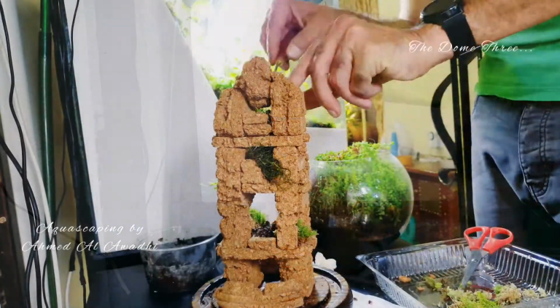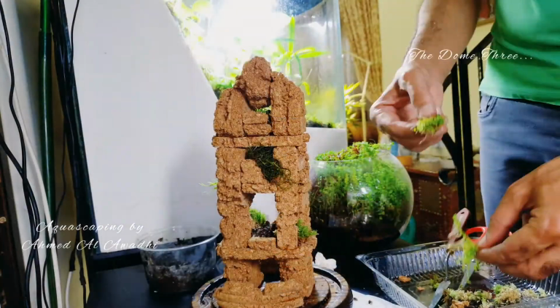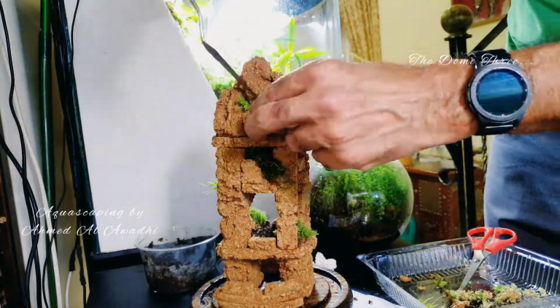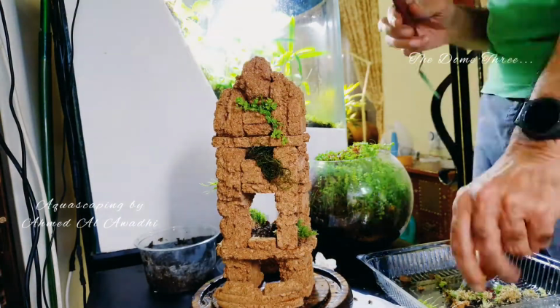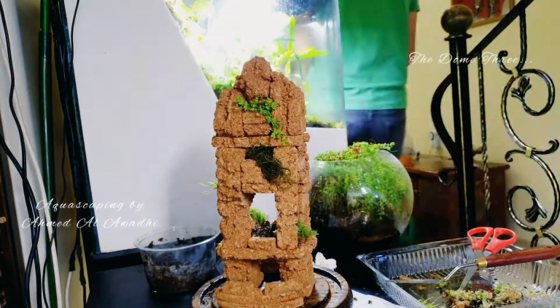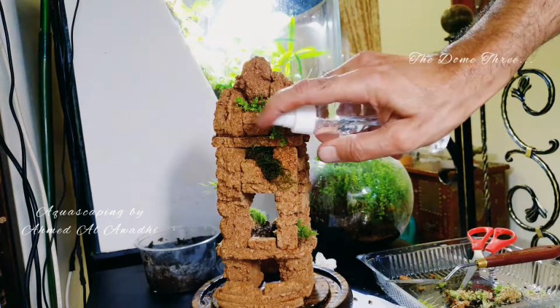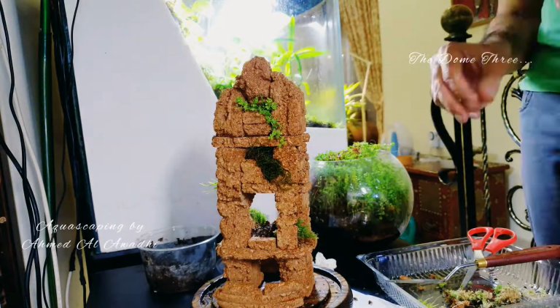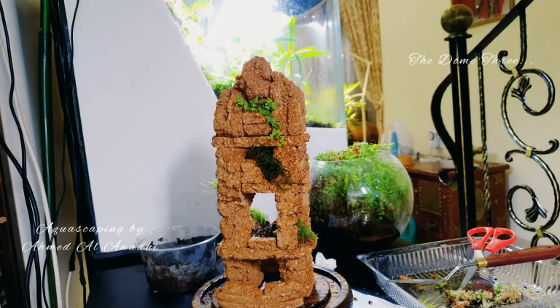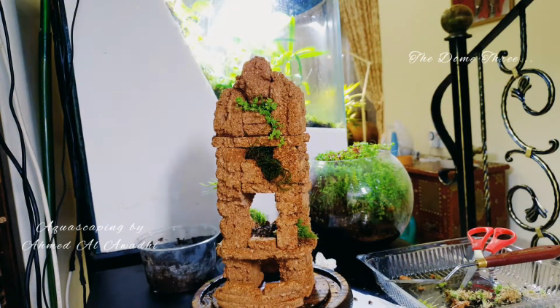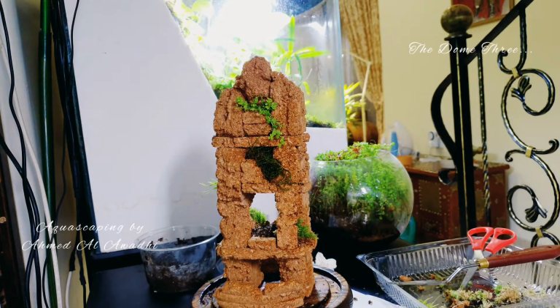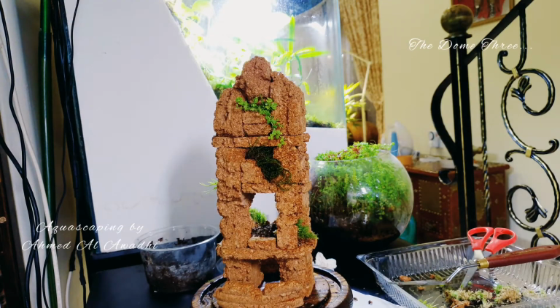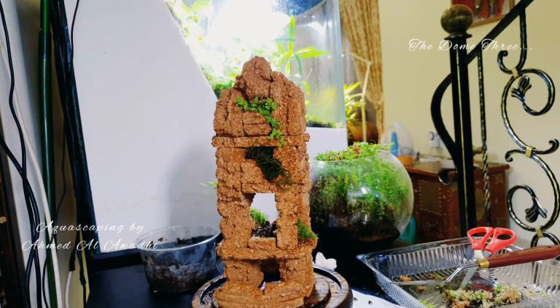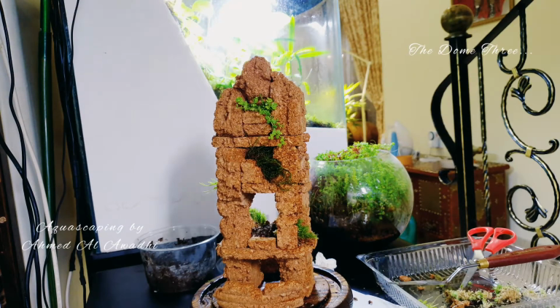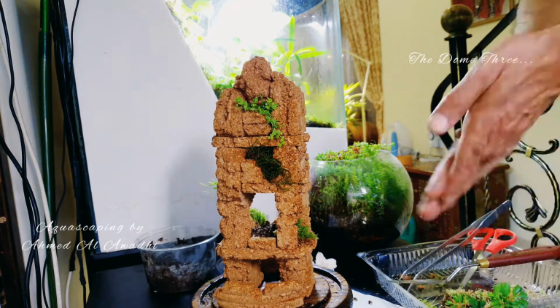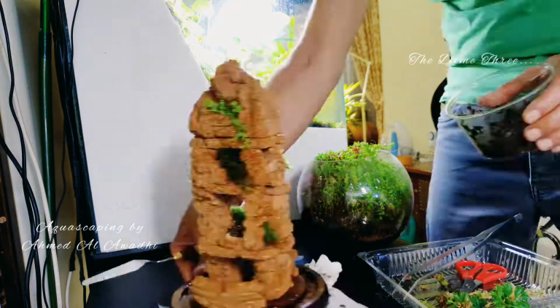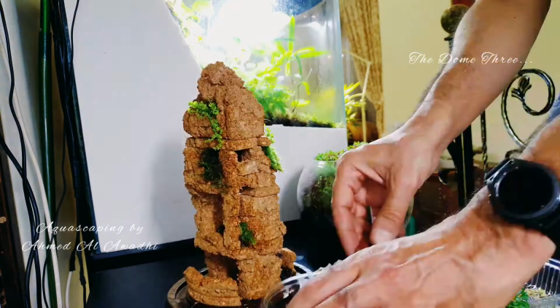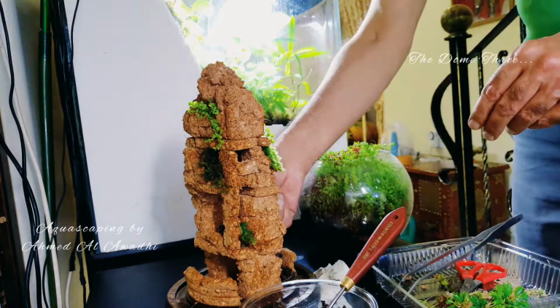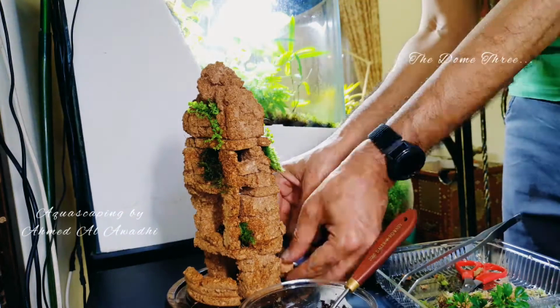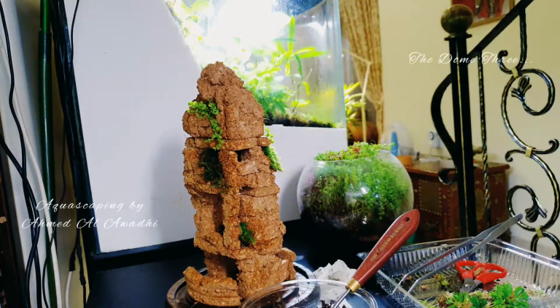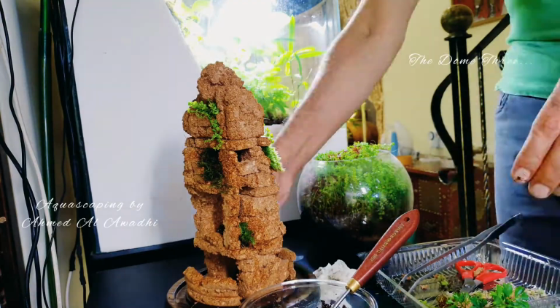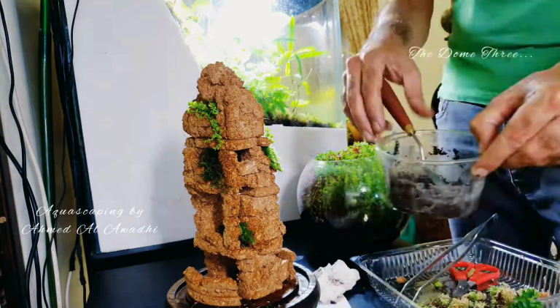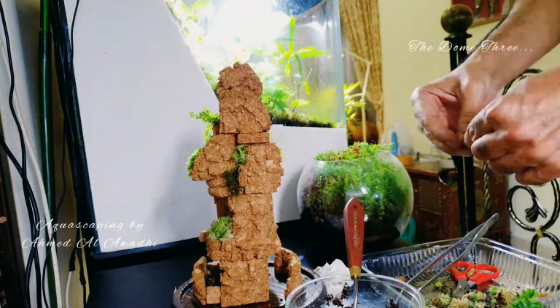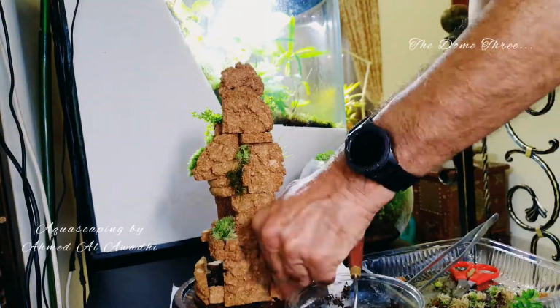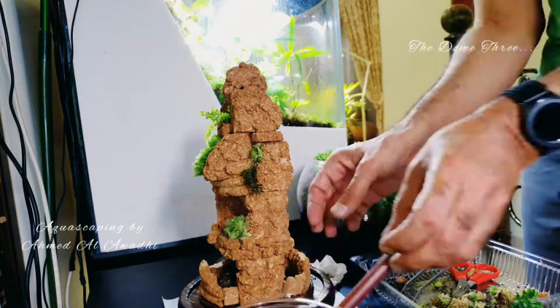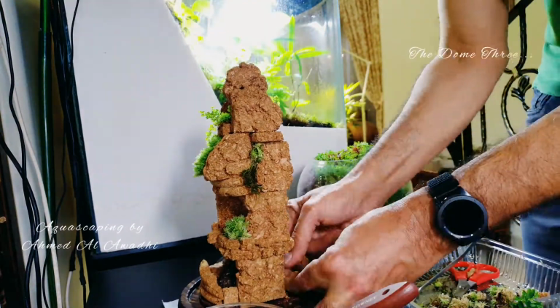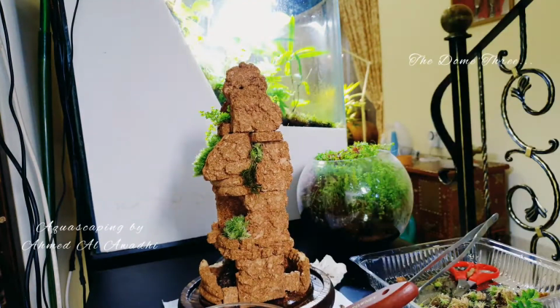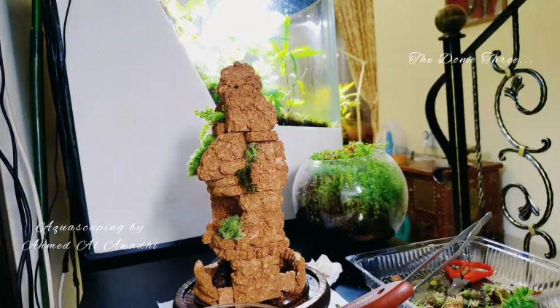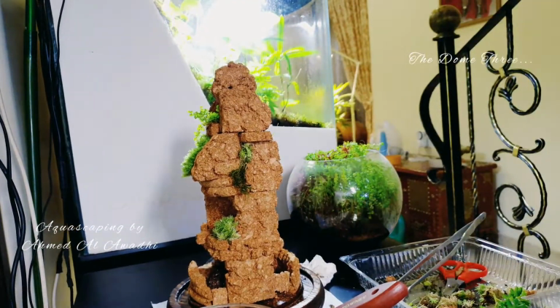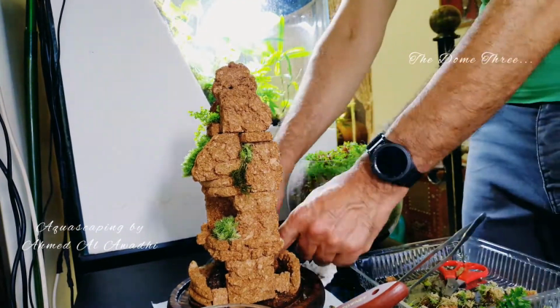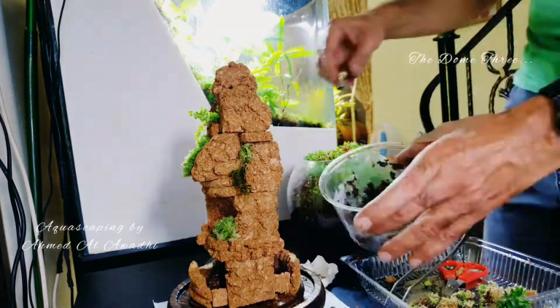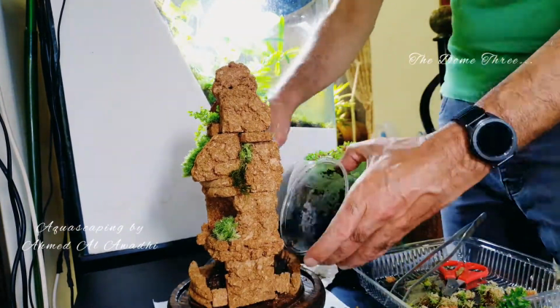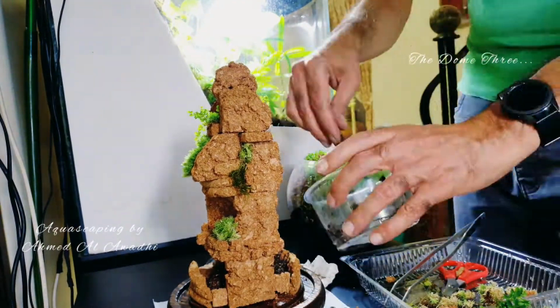Then I started gluing the blocks together to build the tower, using some mixed compost as a base. I went mainly with land moss — two types of land moss — and two types of stem plants, one of which is Polyceus fruticosa.